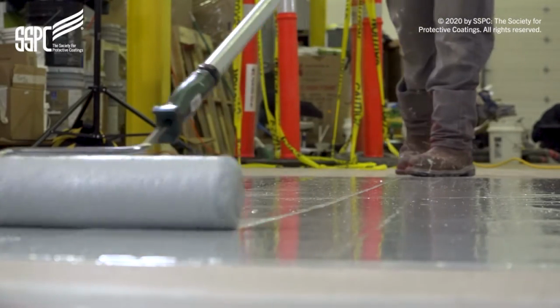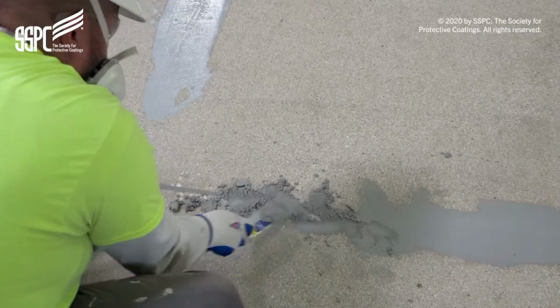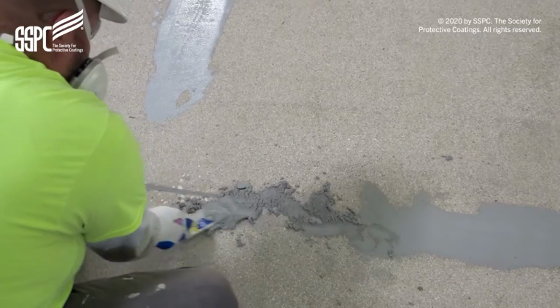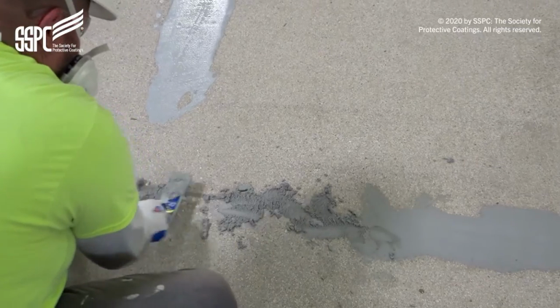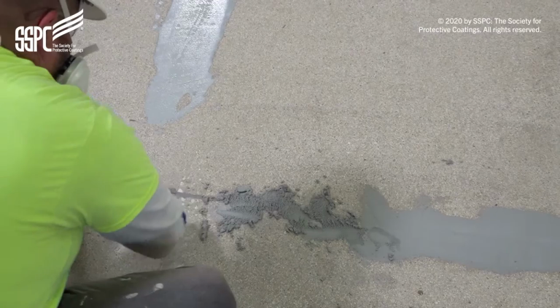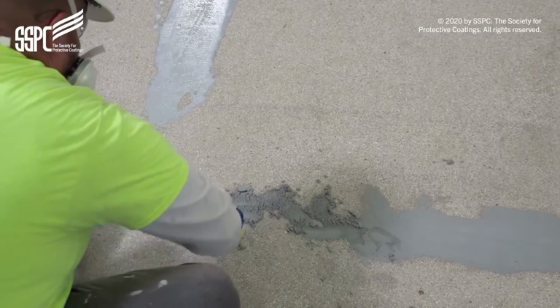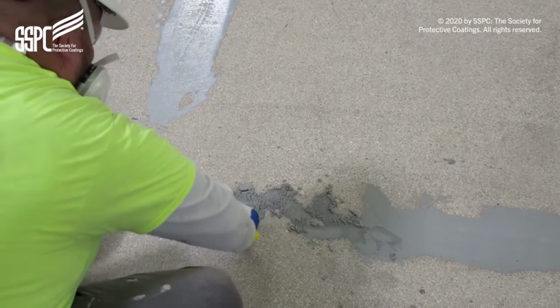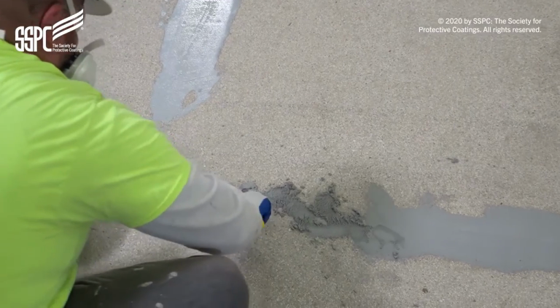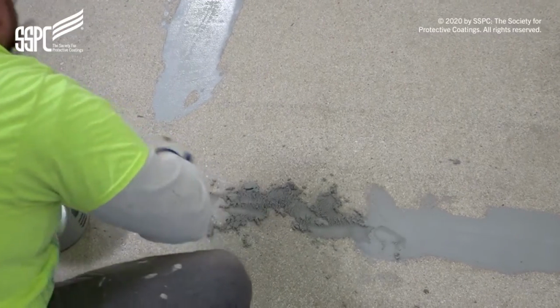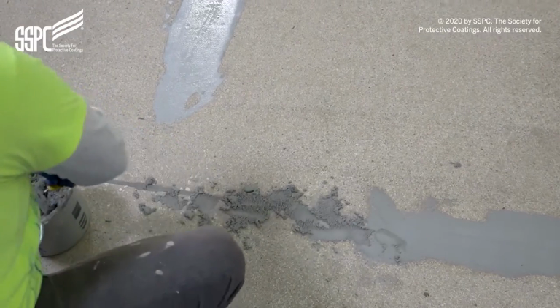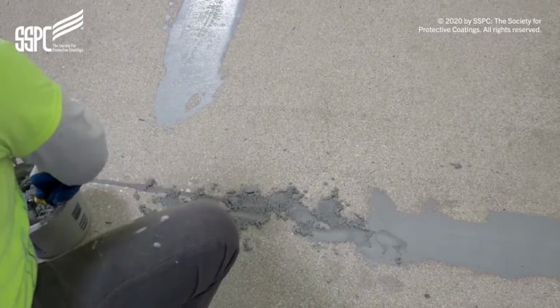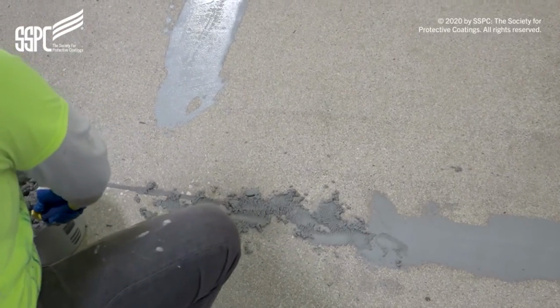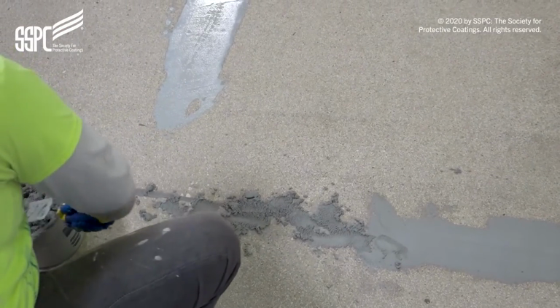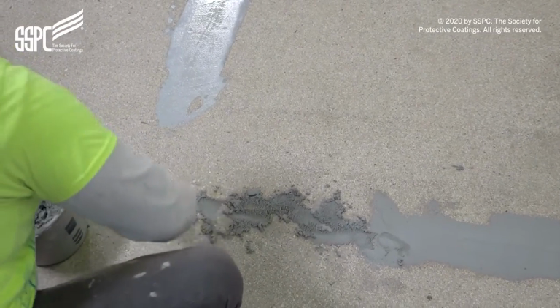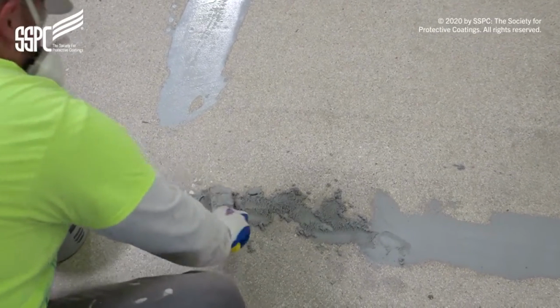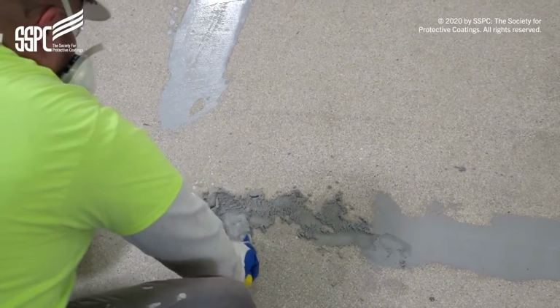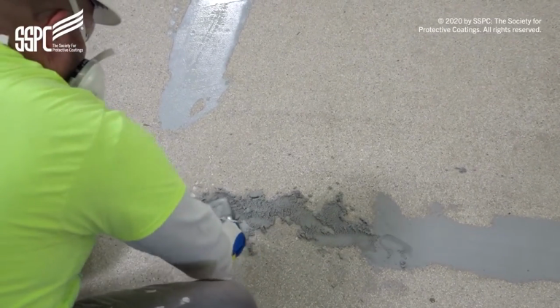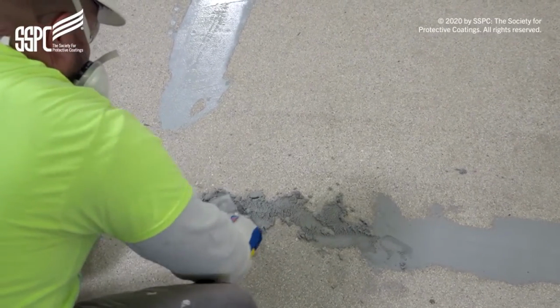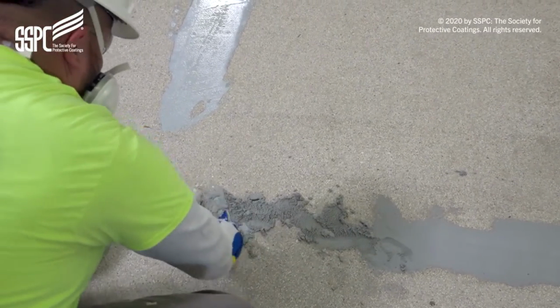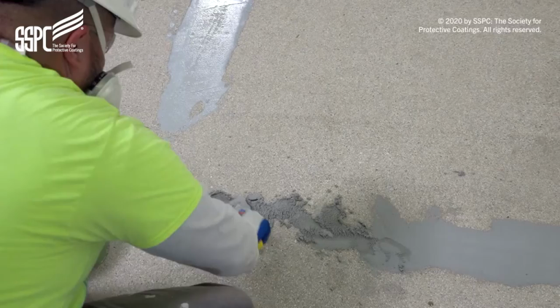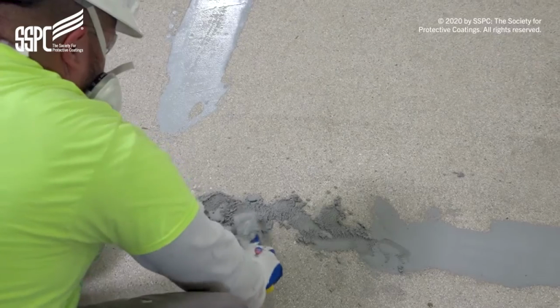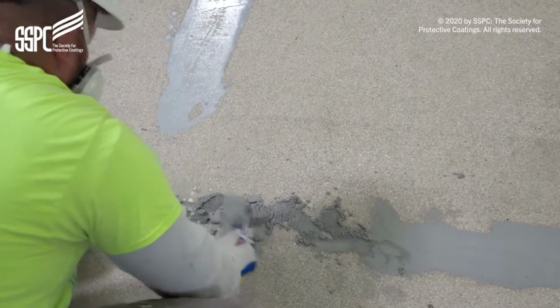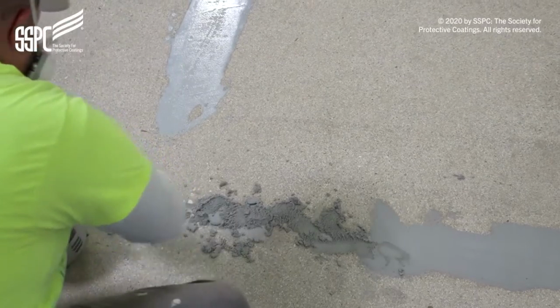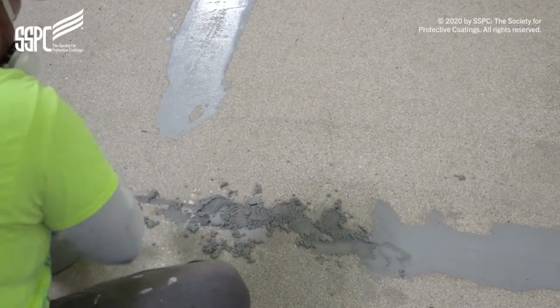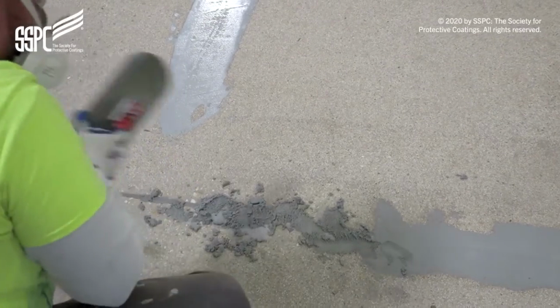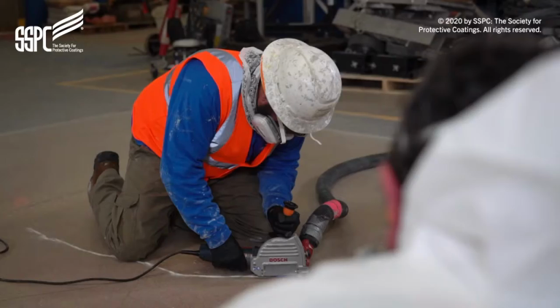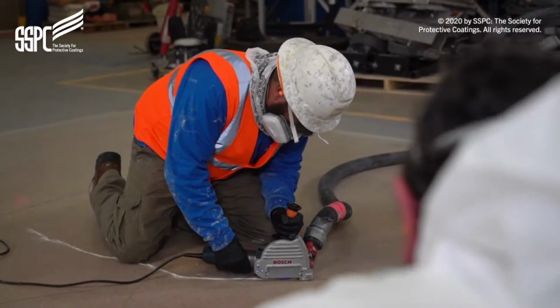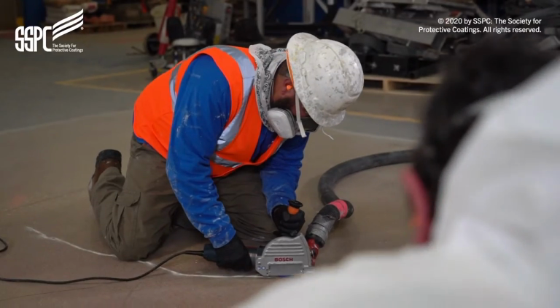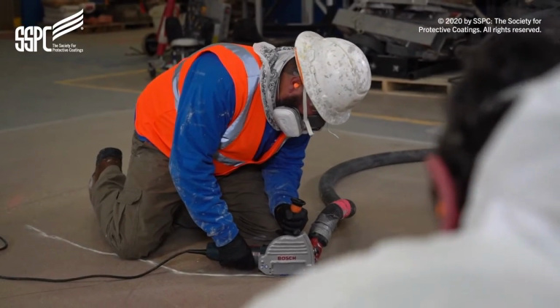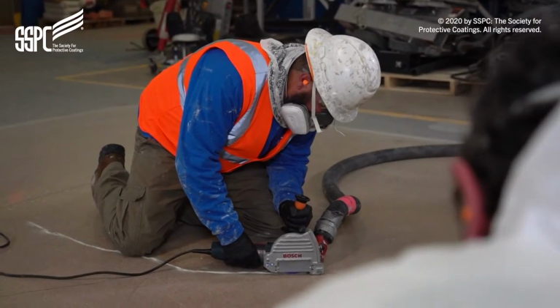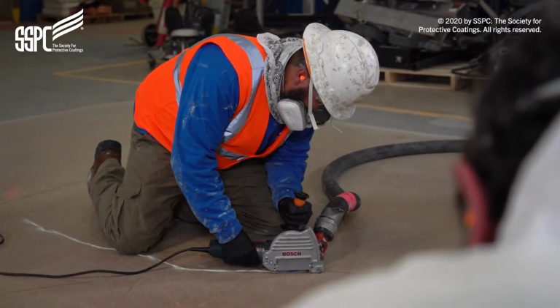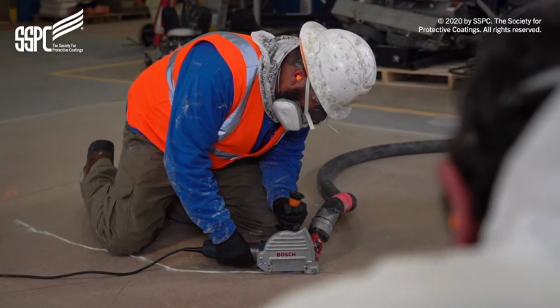Throughout the course, participants will learn how to repair deteriorated concrete, prepare concrete surfaces for coating, and perform common coating application methods for concrete.